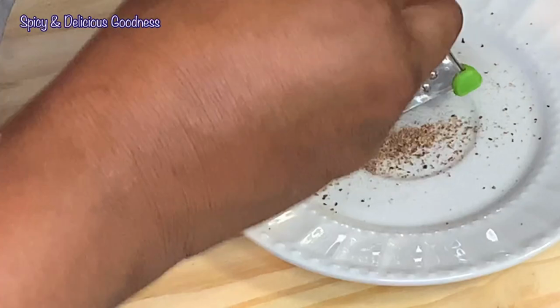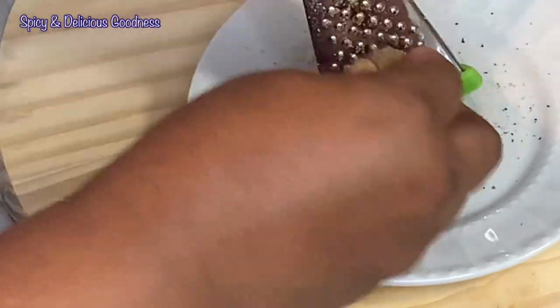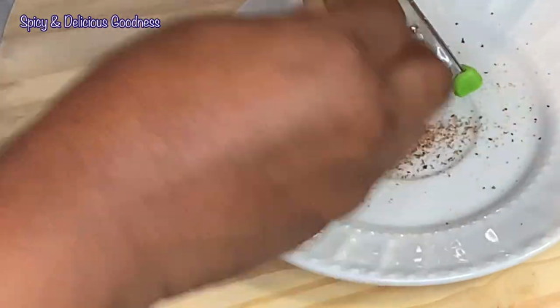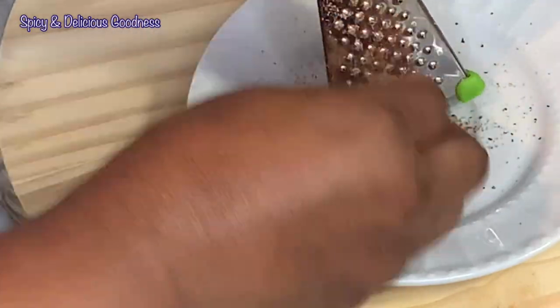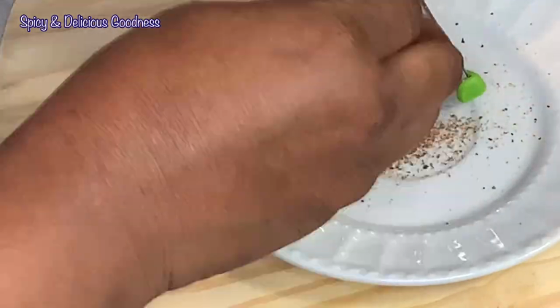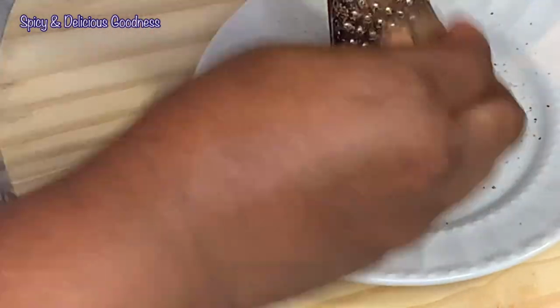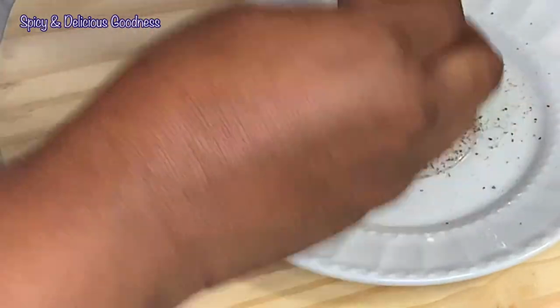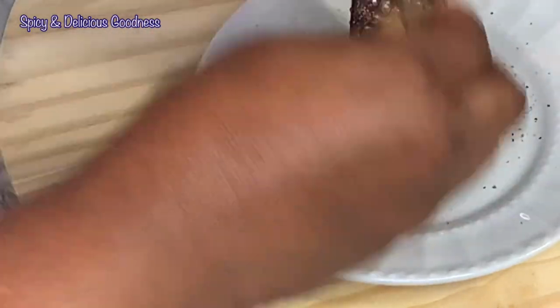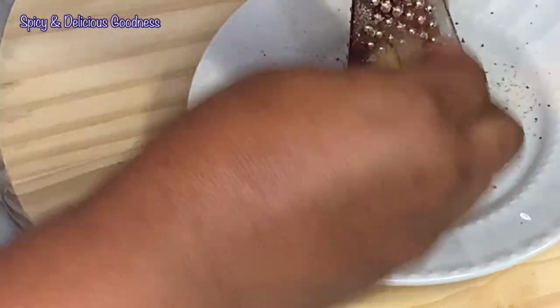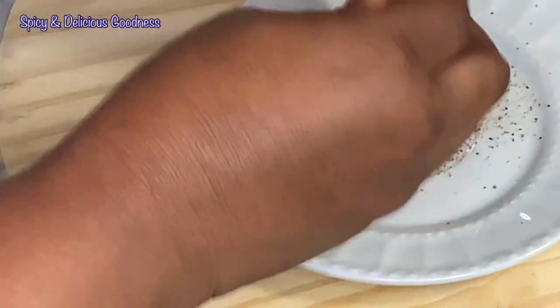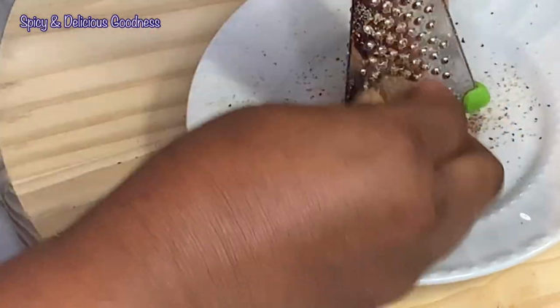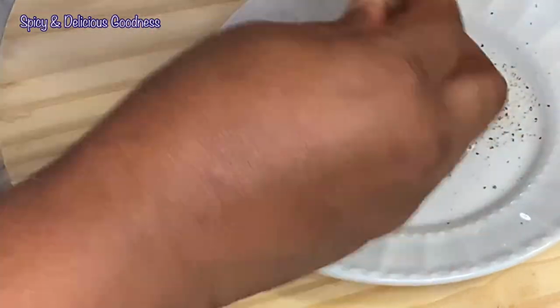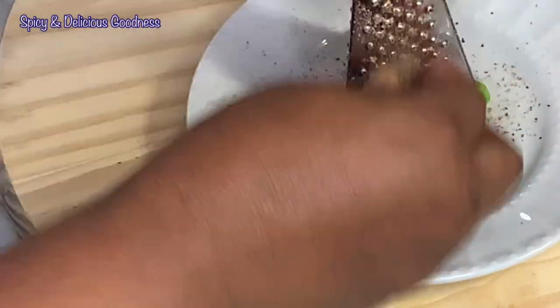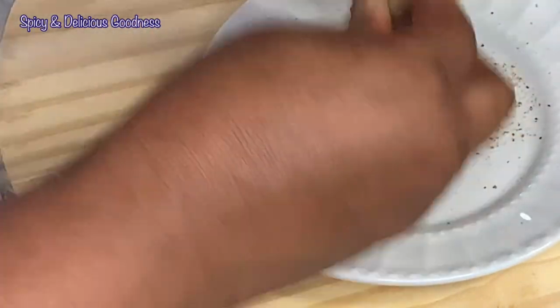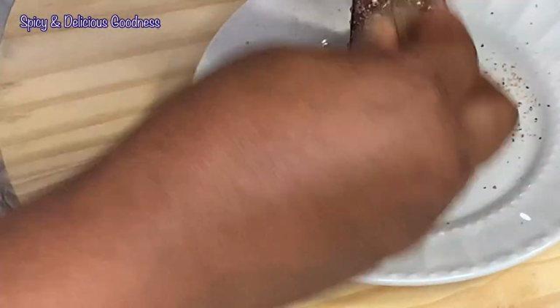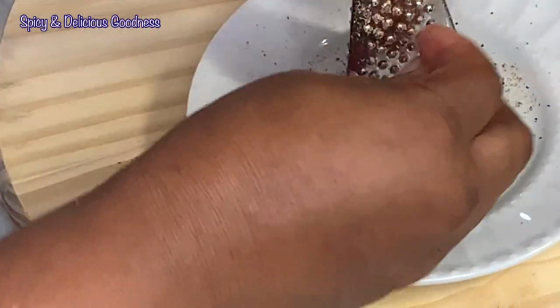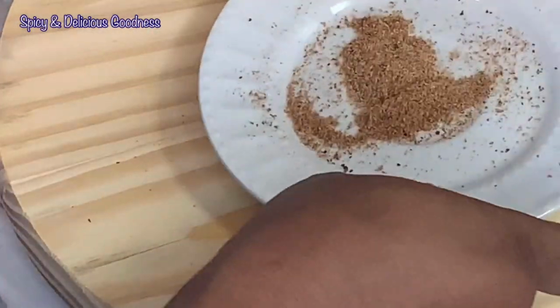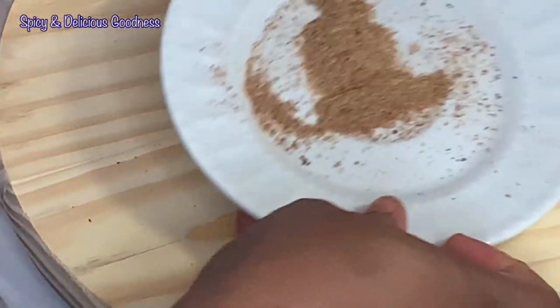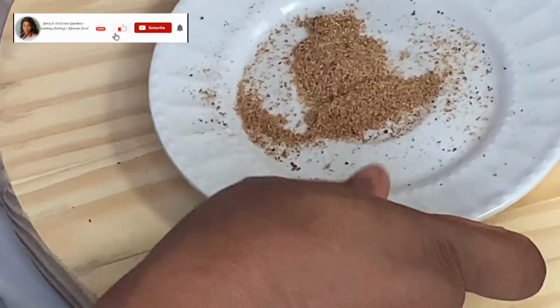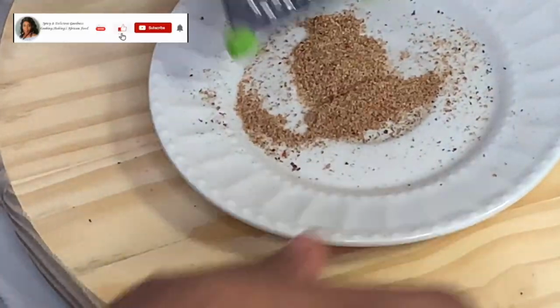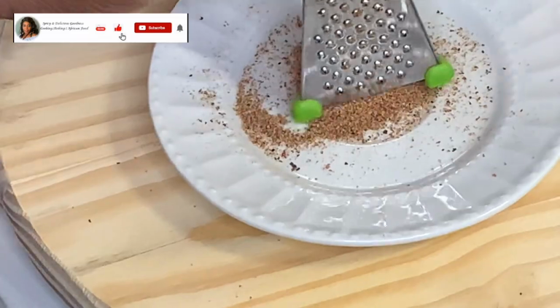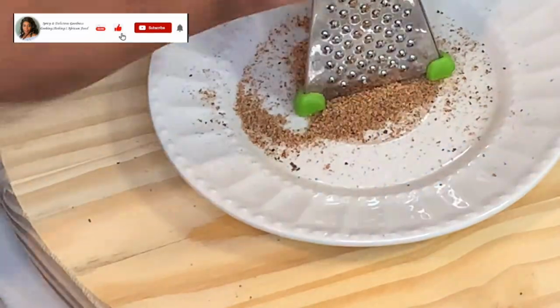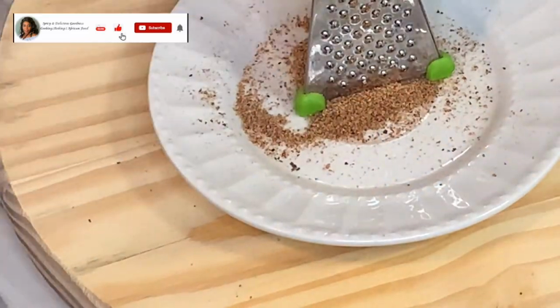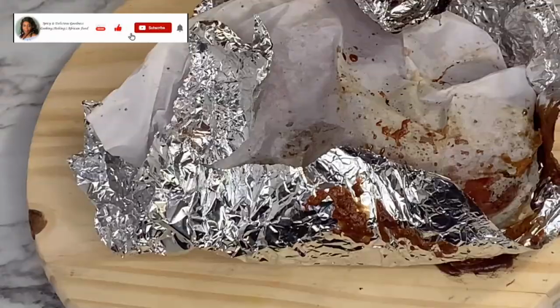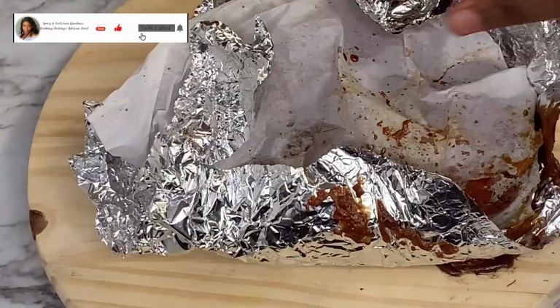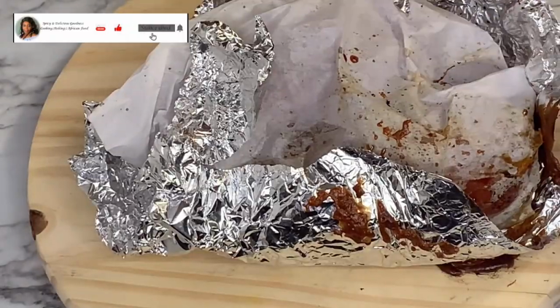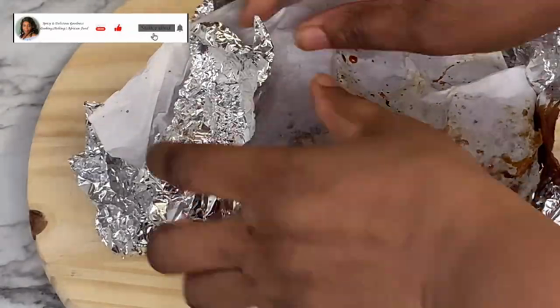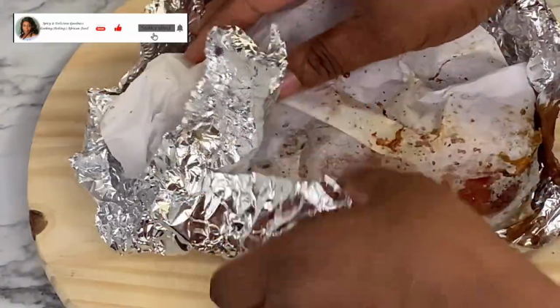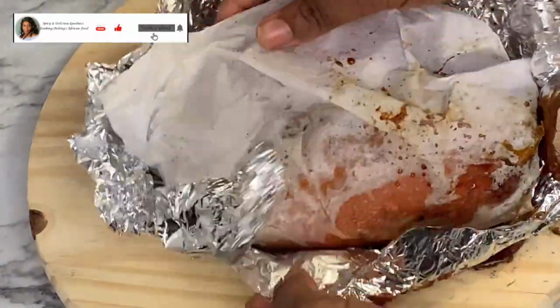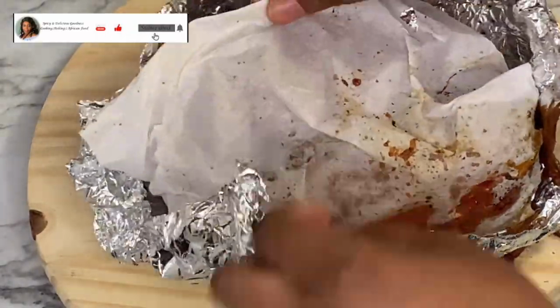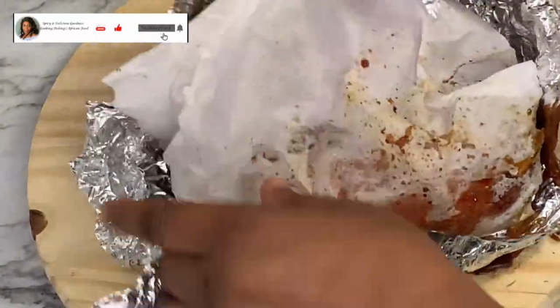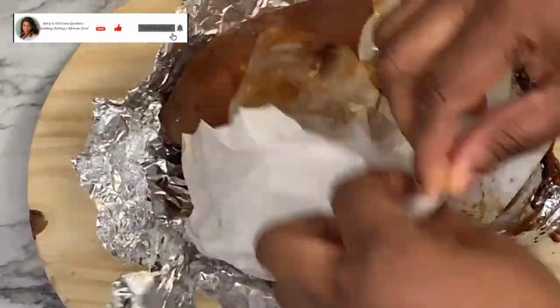While my potatoes are baking, let me prep my other ingredients. I'm gonna grate my nutmeg — I need a teaspoon of nutmeg. I'm gonna set it aside.